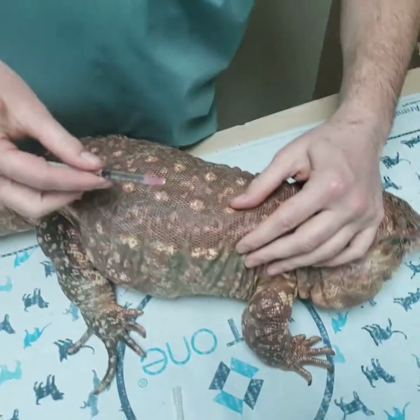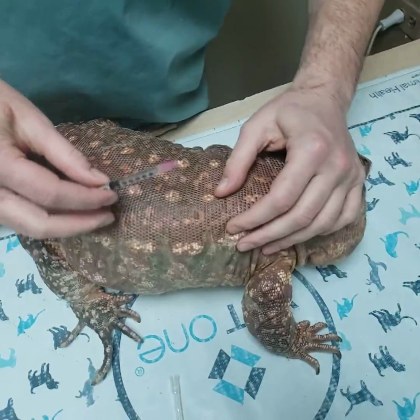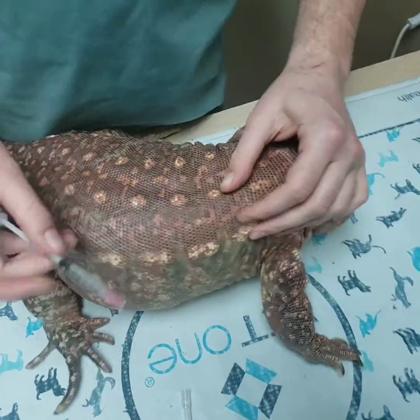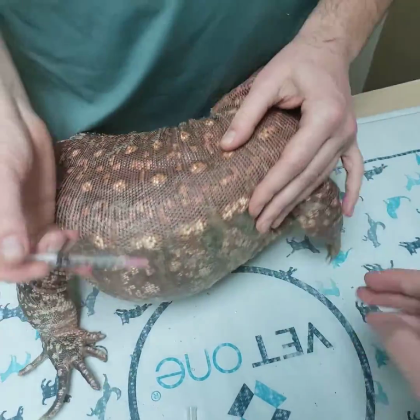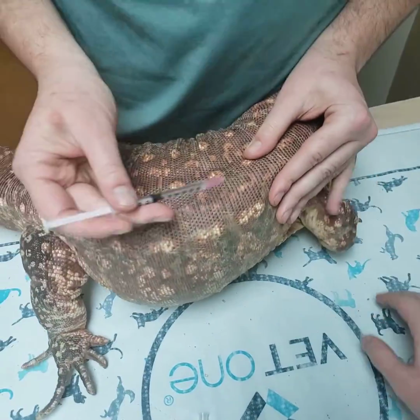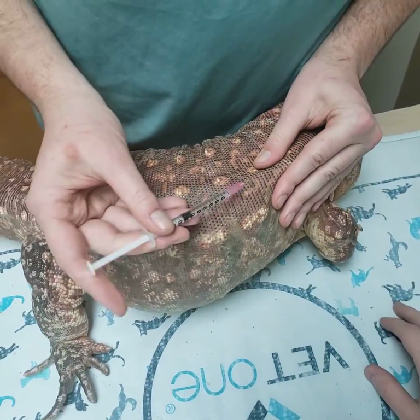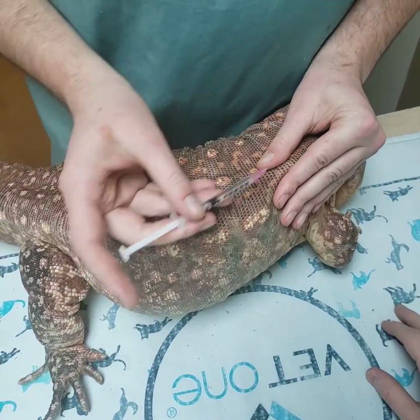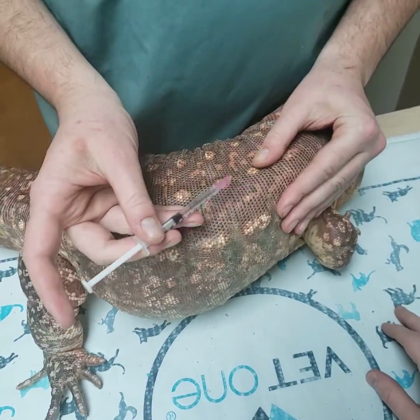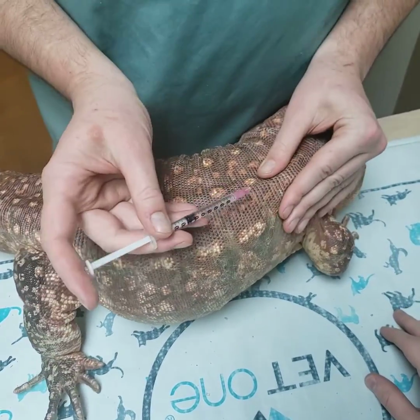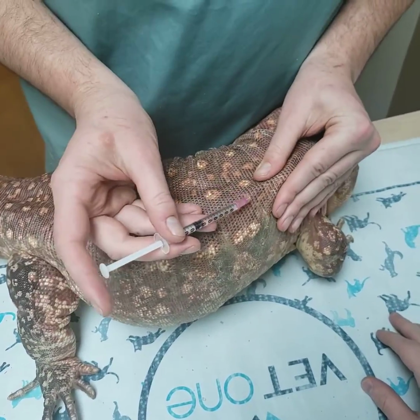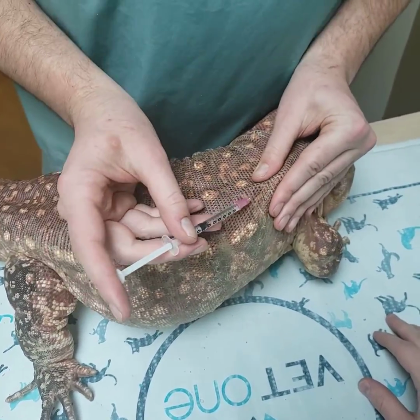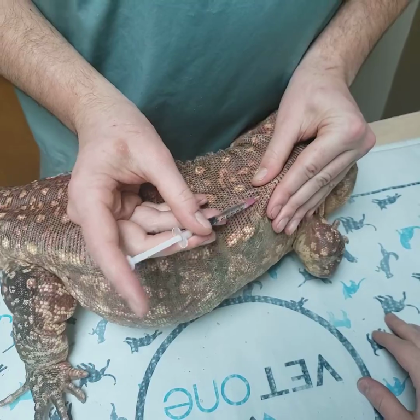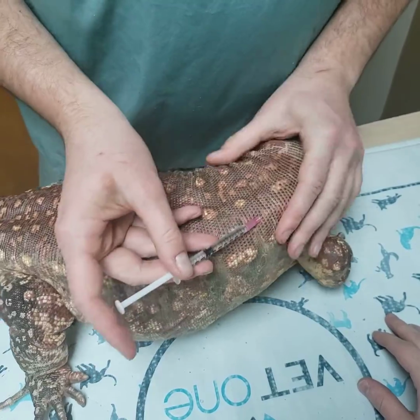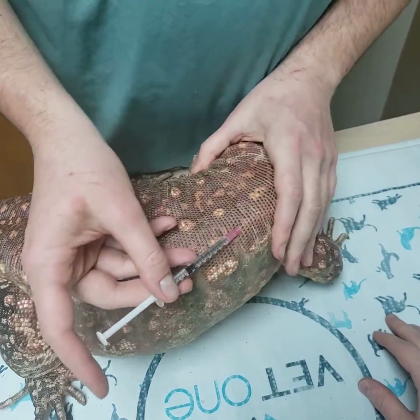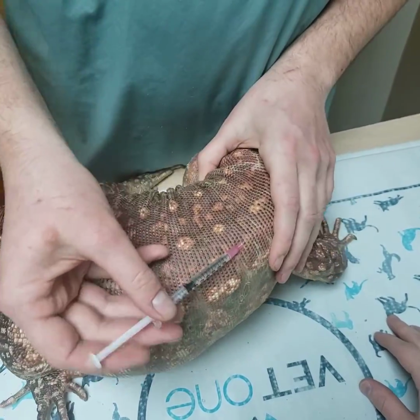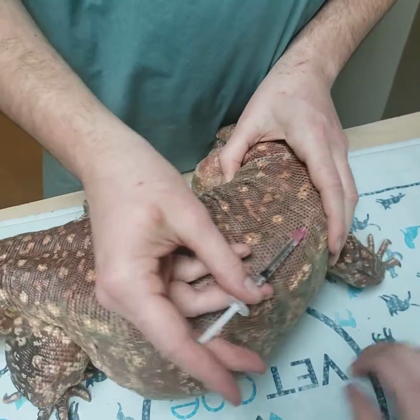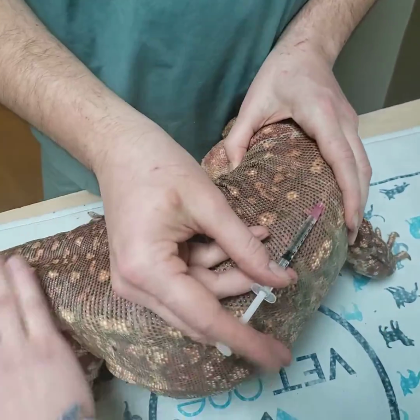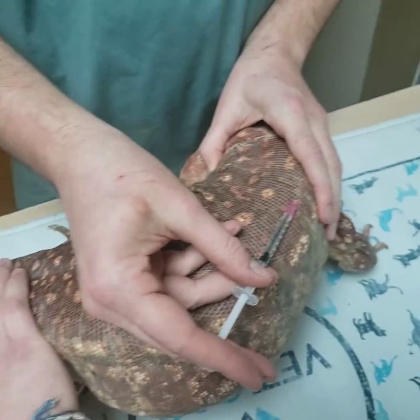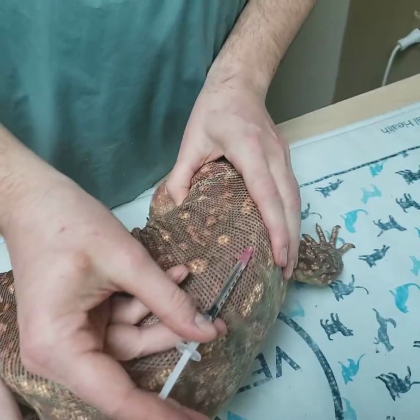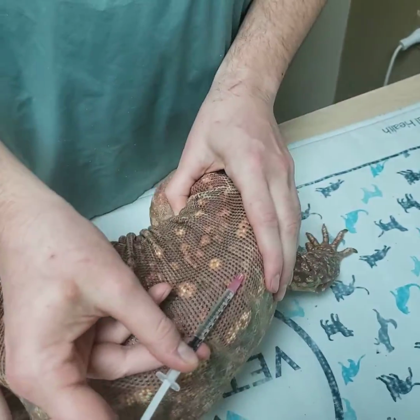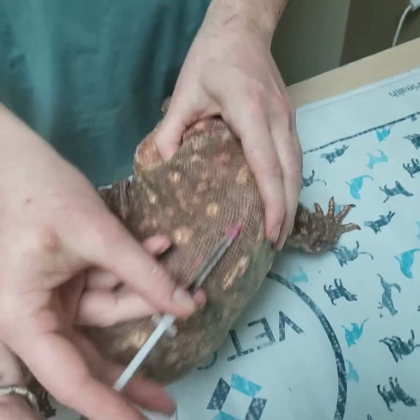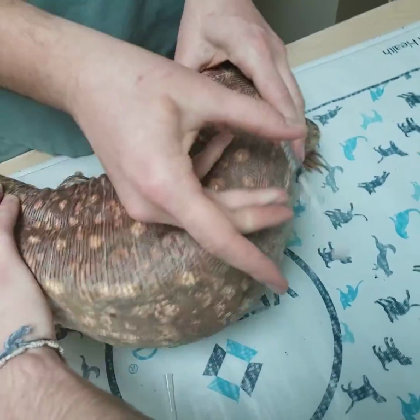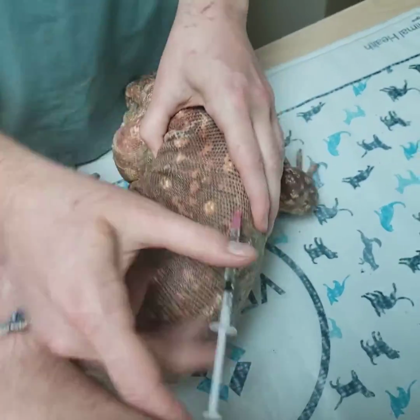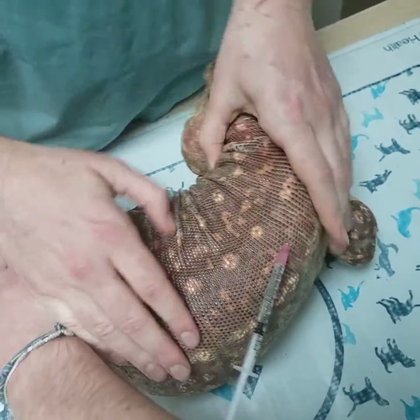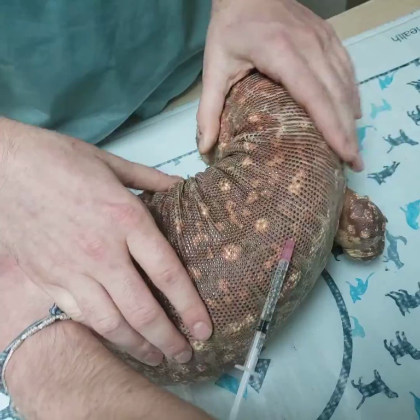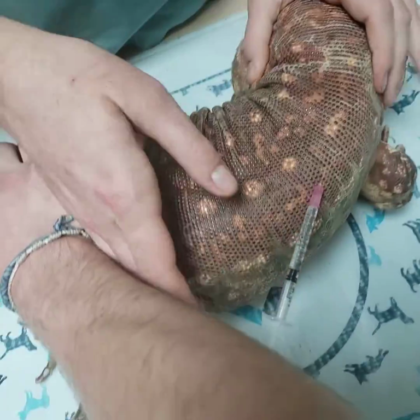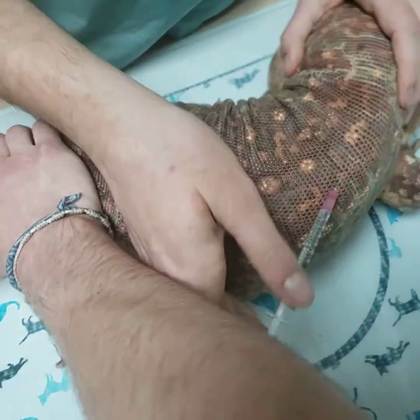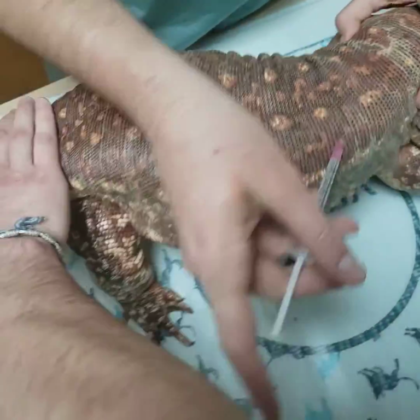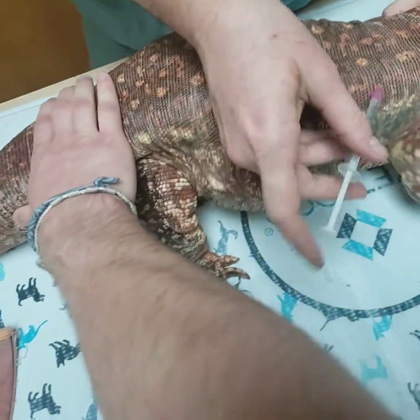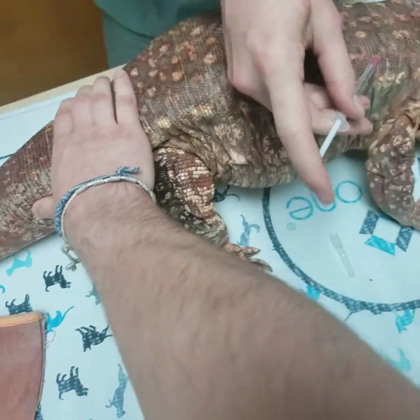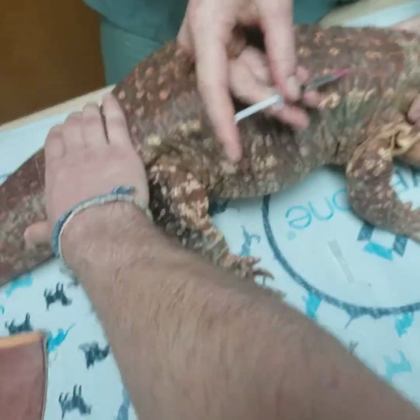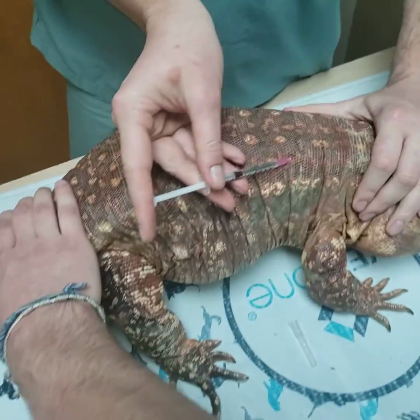Pinch up a little bit of skin. I will usually face the needle towards the head. Go underneath the skin. I draw back to make sure I'm not getting any air. And then we inject.